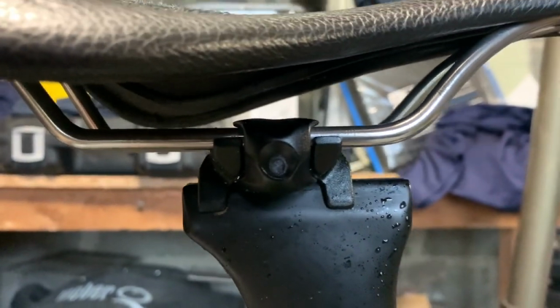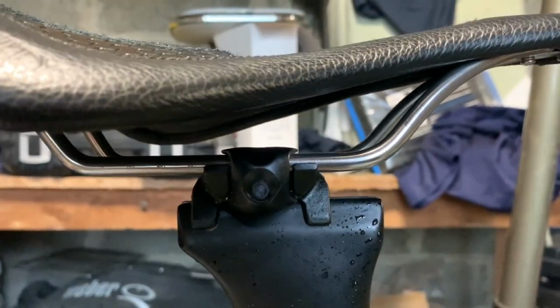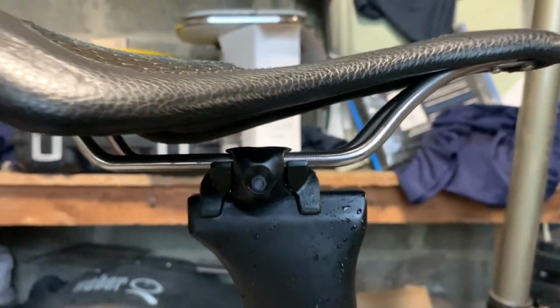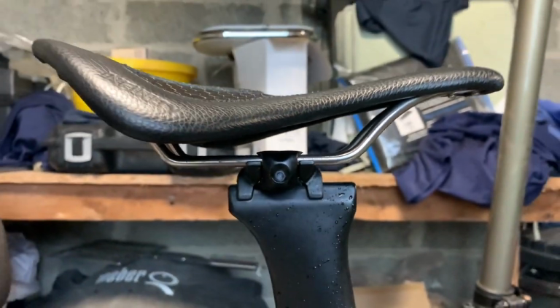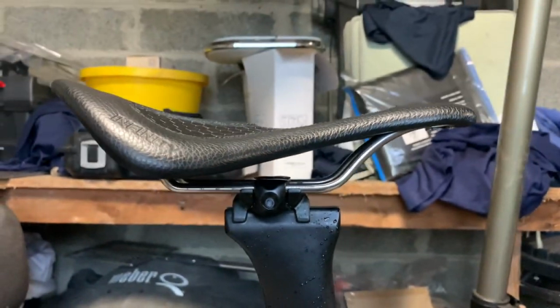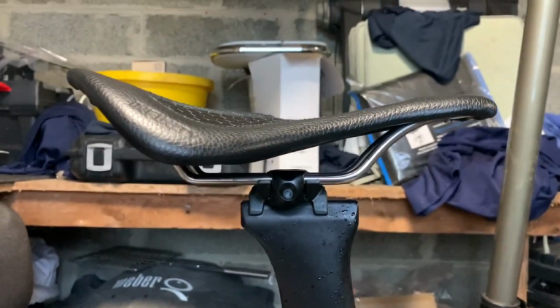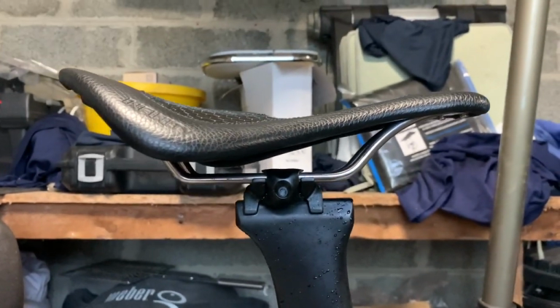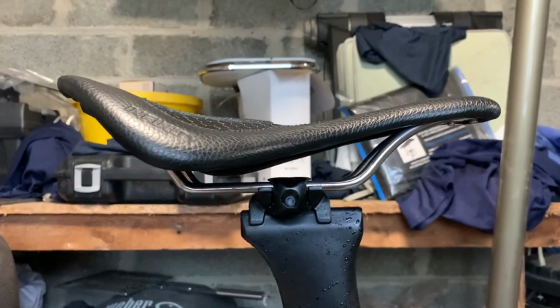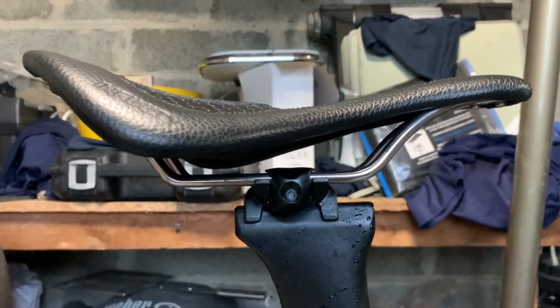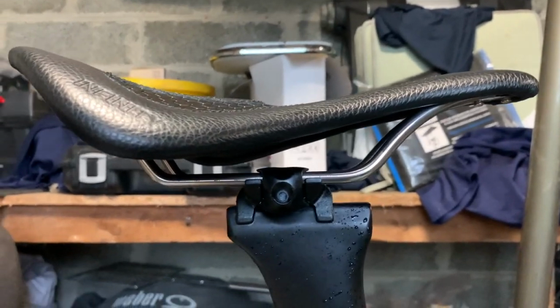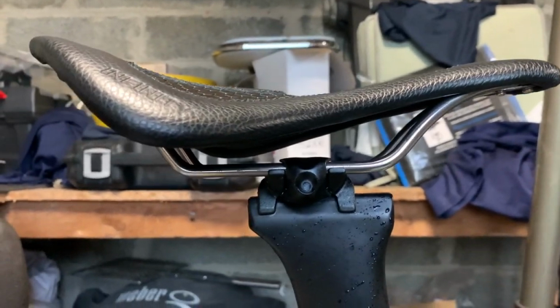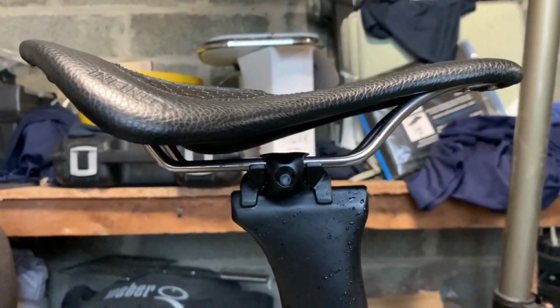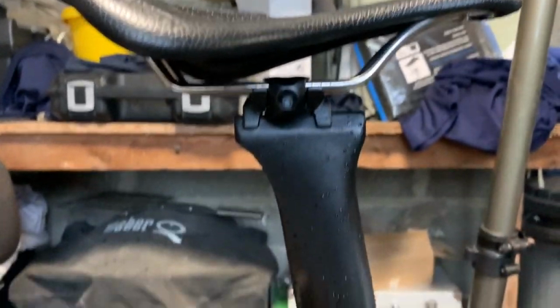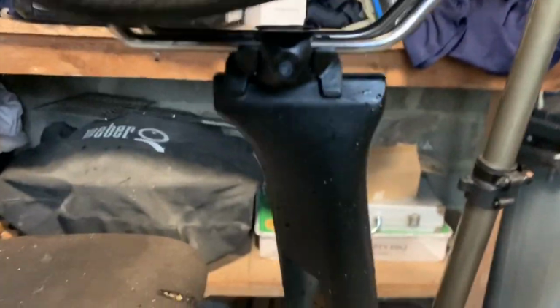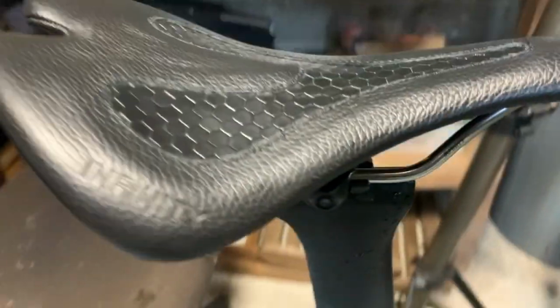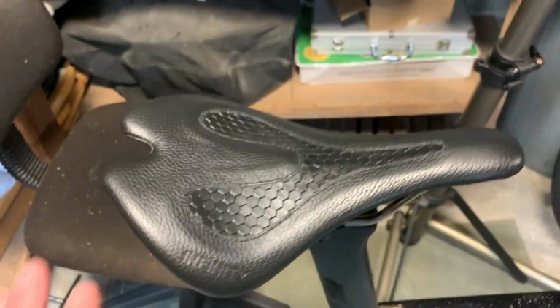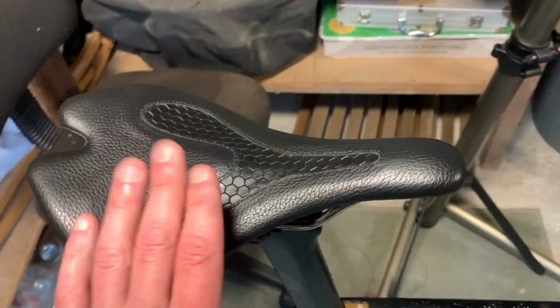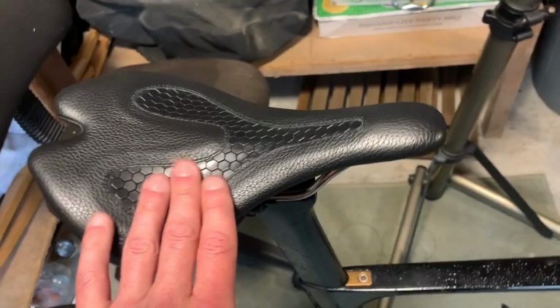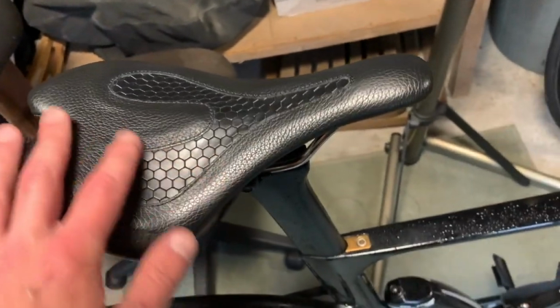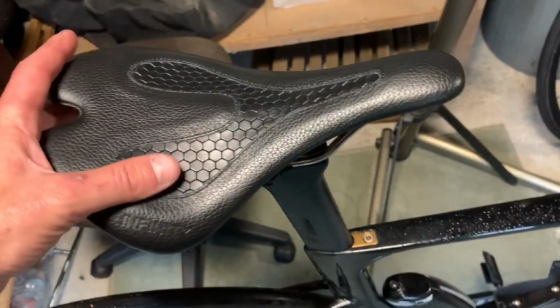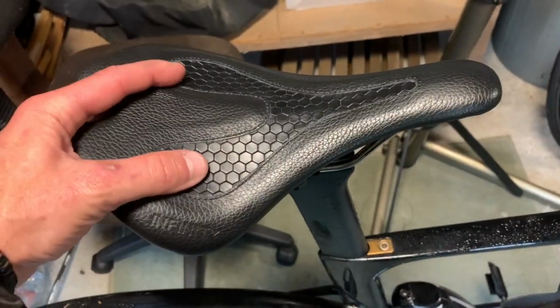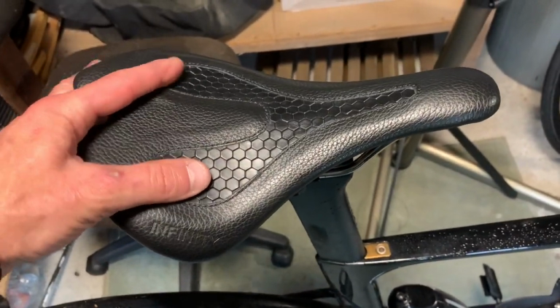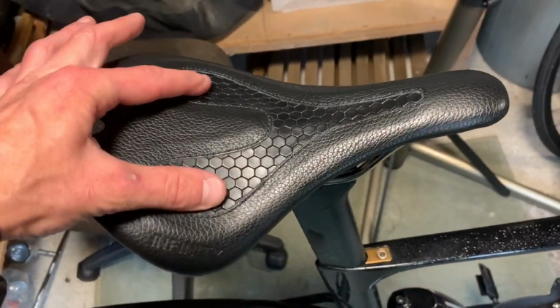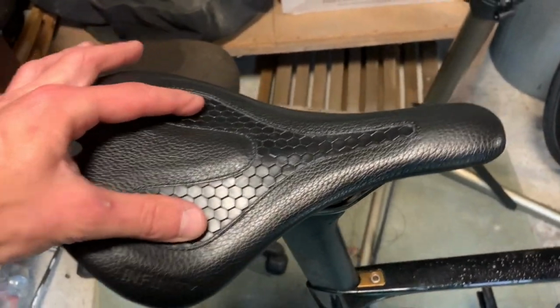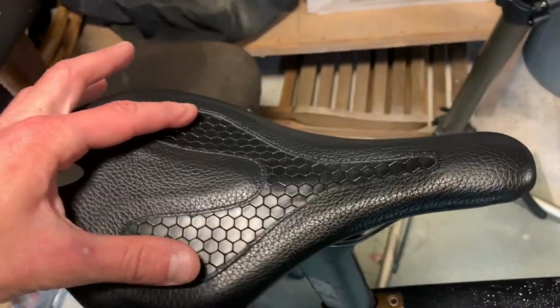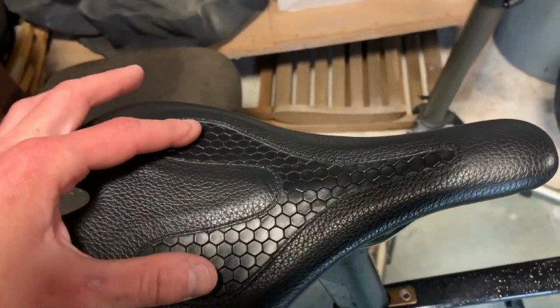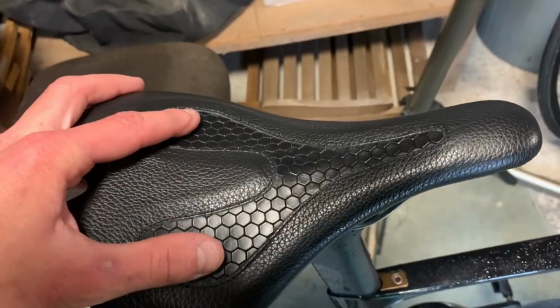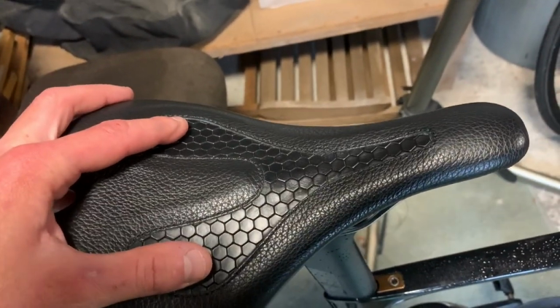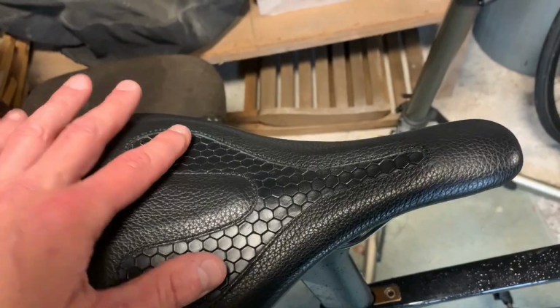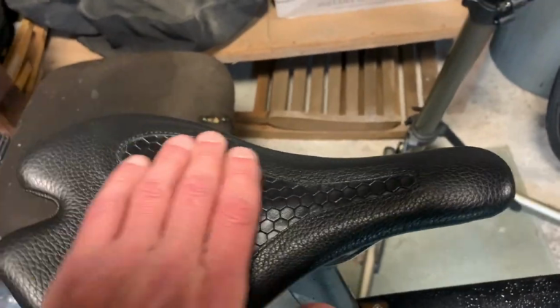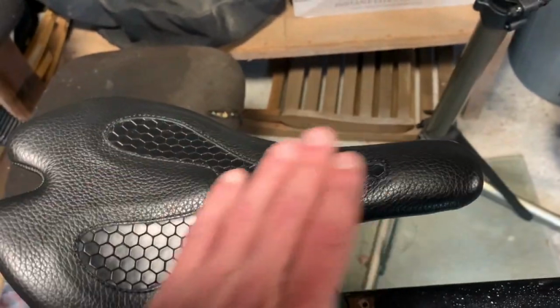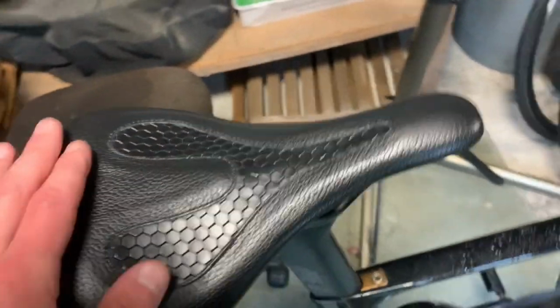I tilted it down a little bit — I think that's level now, about as level as I can get it. So that was 18 kilometers home in the rain, and it felt like I was too far back, like I was stretching forward maybe a little bit.